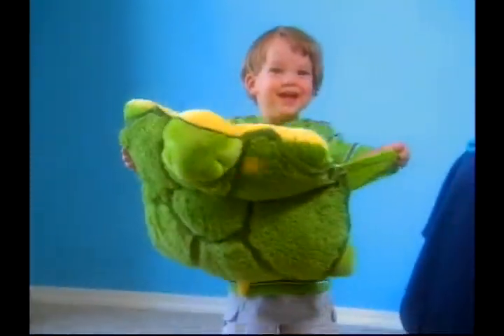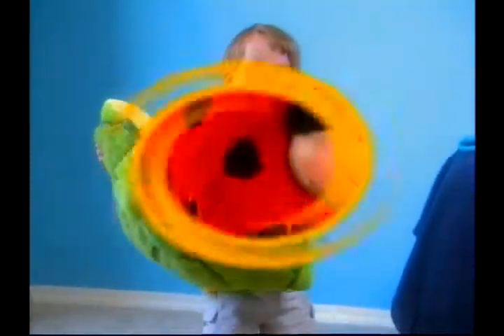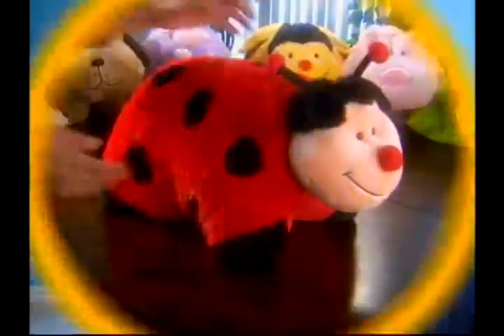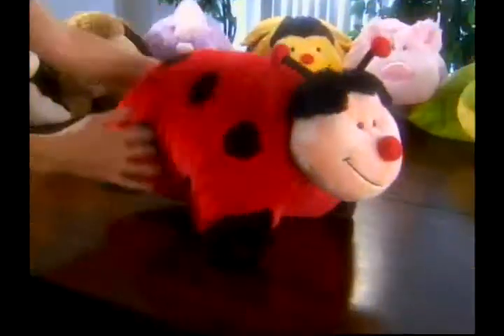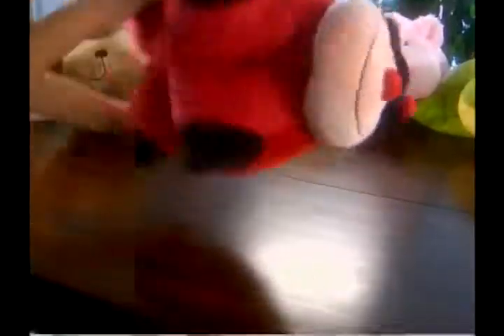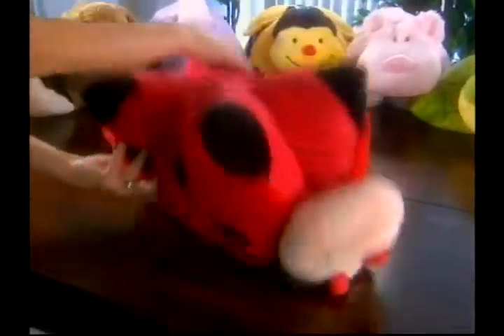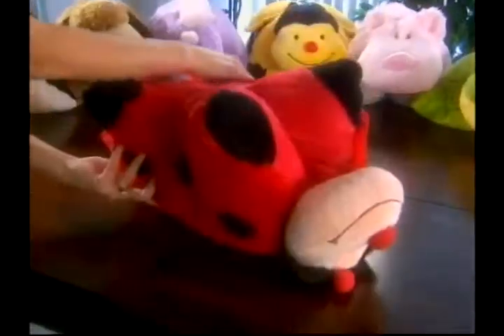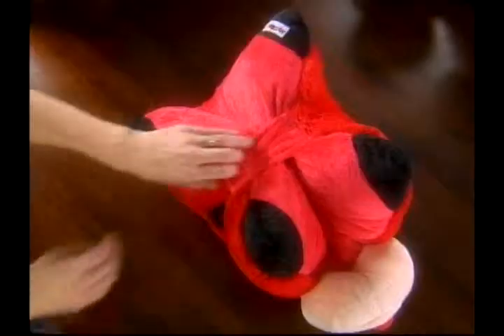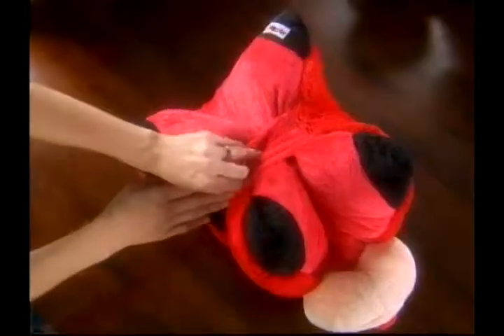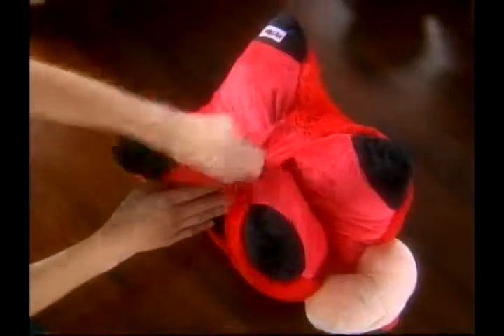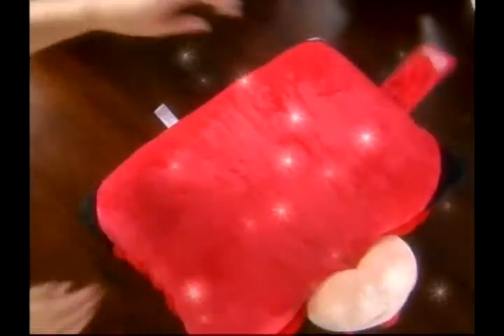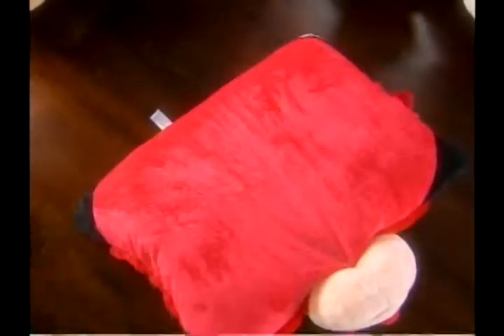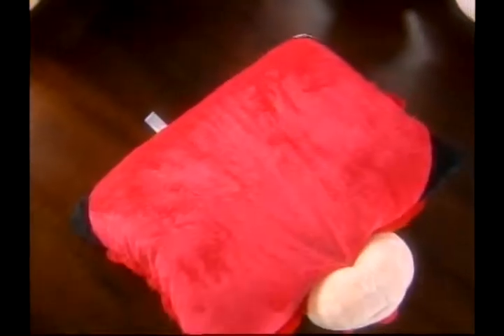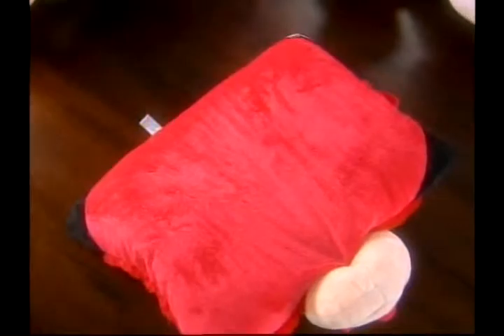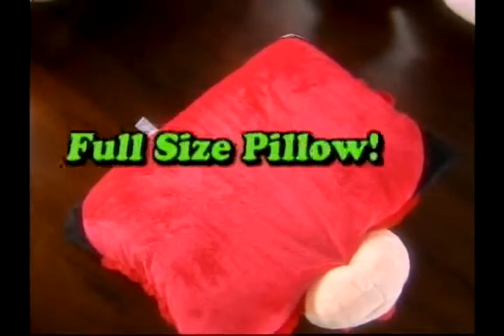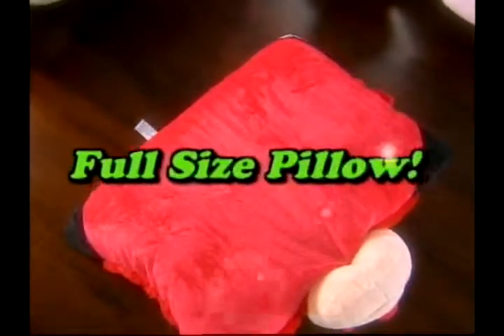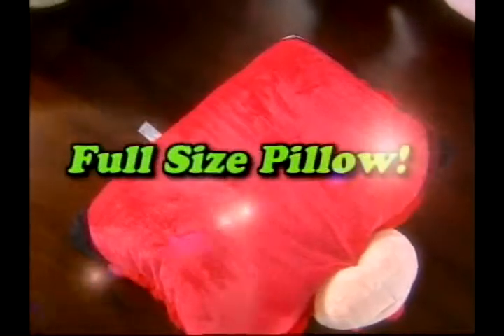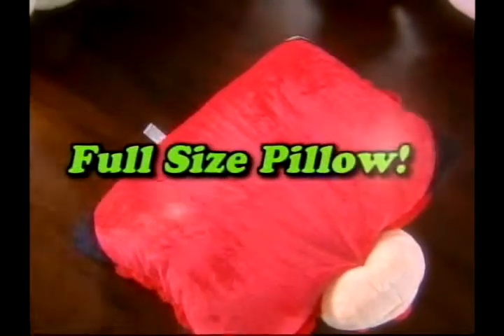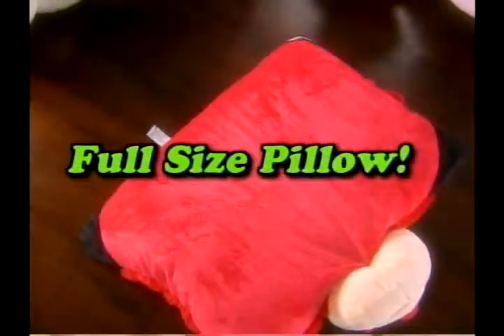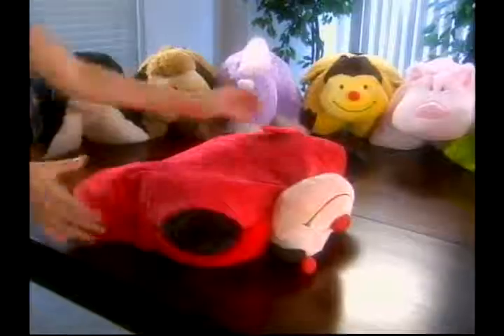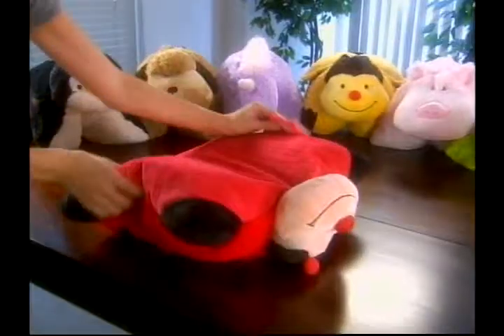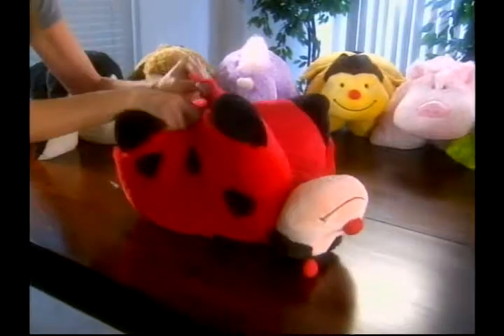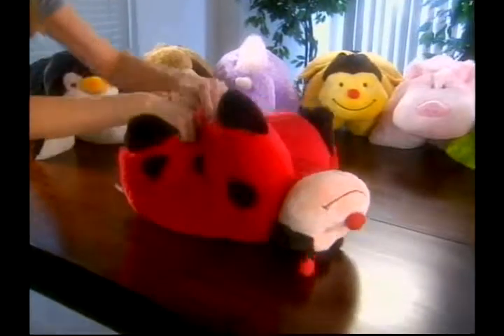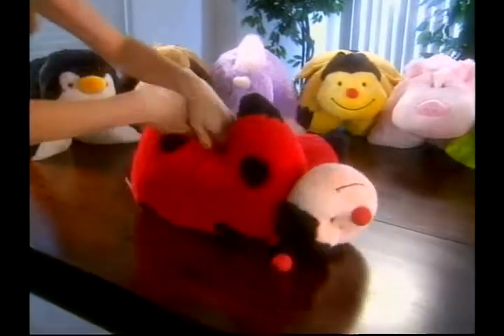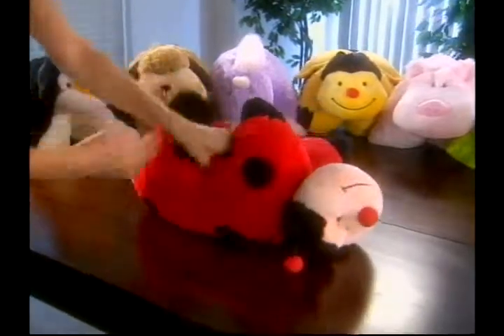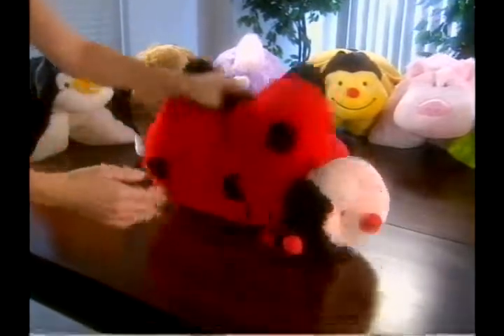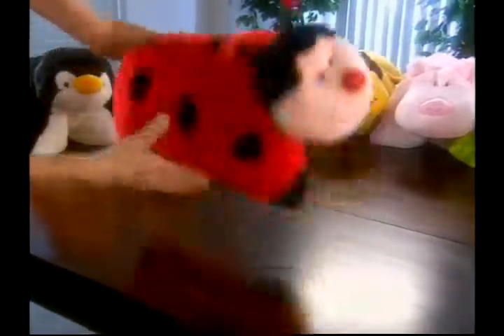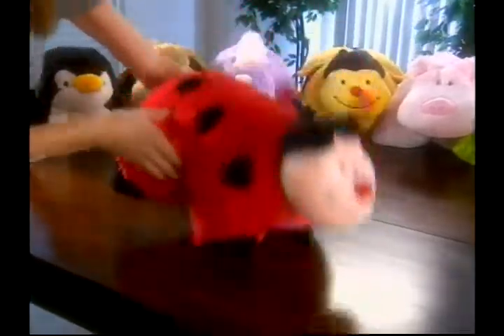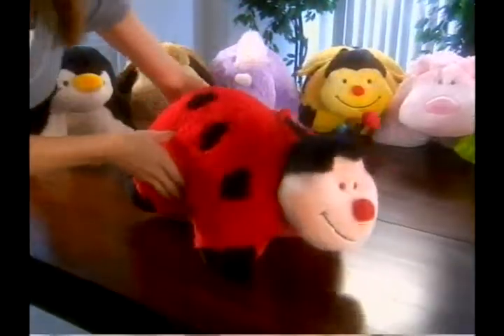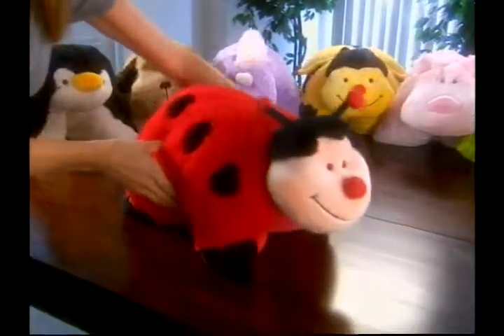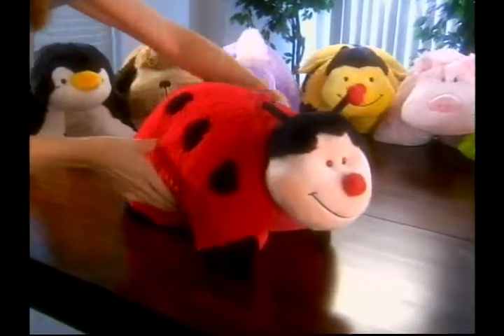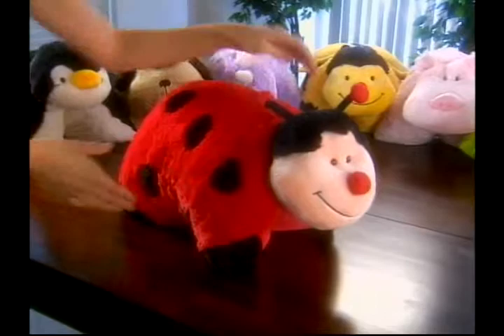You simply undo the hook and loop strap and the pet pops open into a full-size pillow. Just fold it up, reattach the hook and loop, and it's back to a cuddly animal.